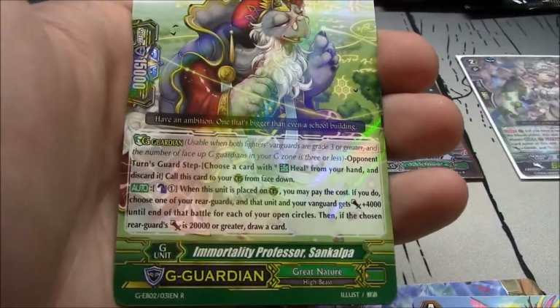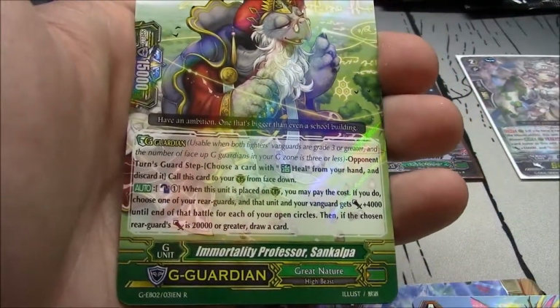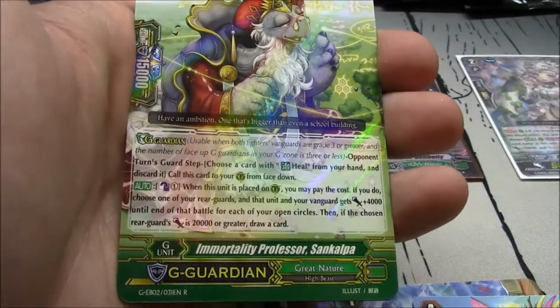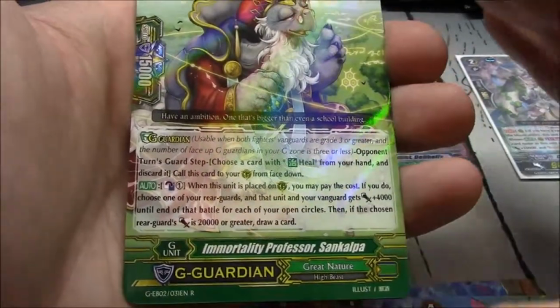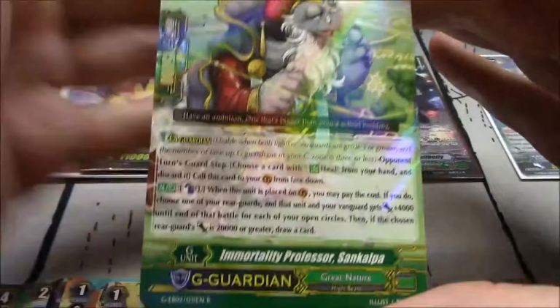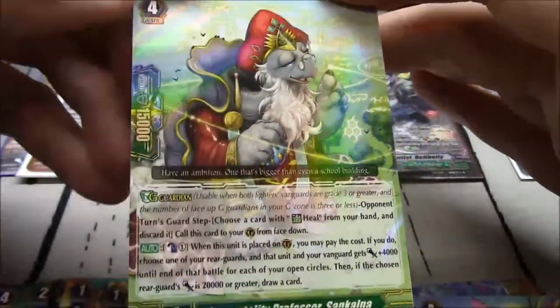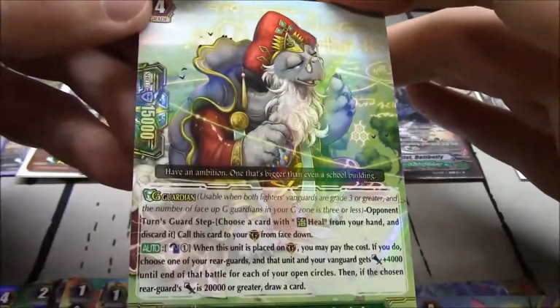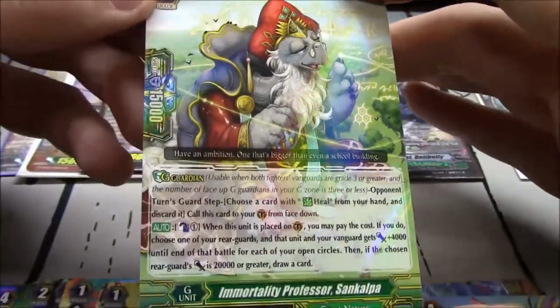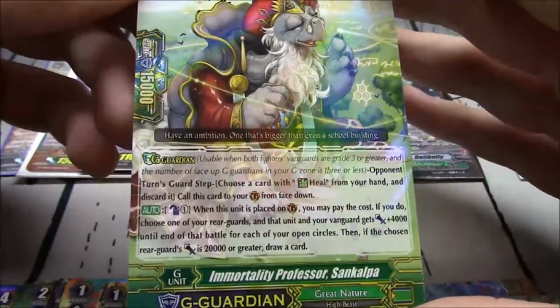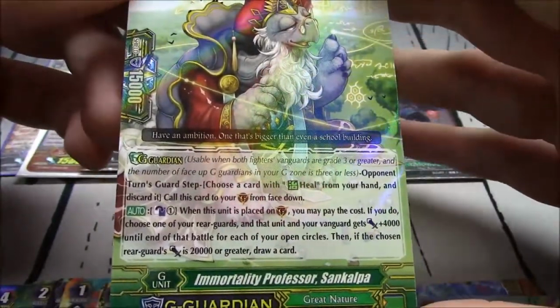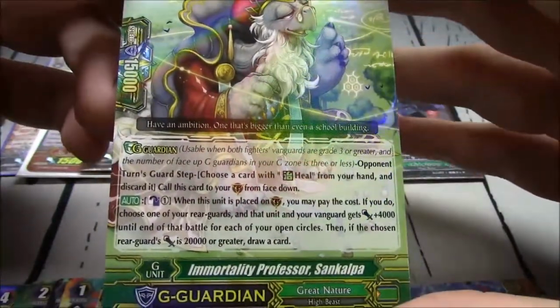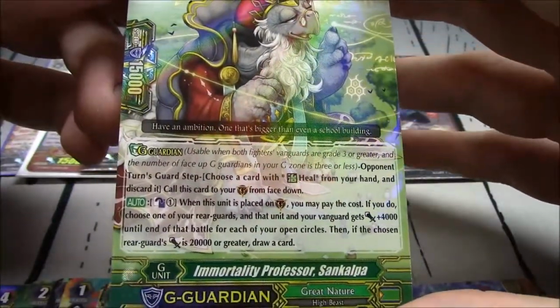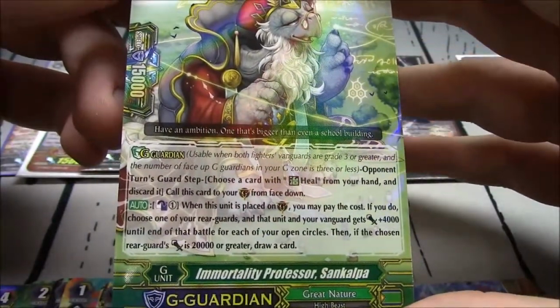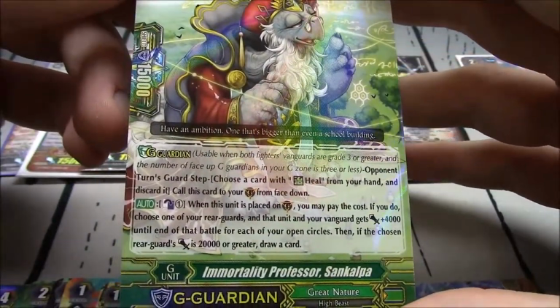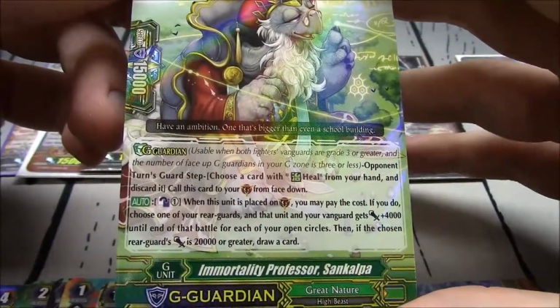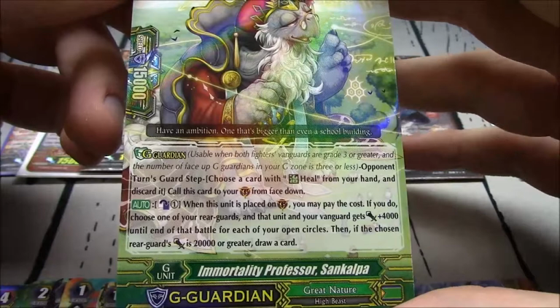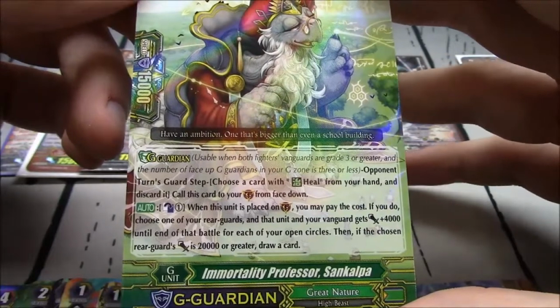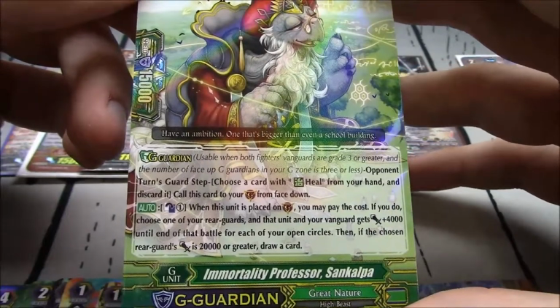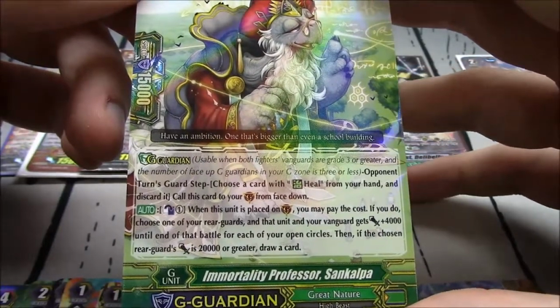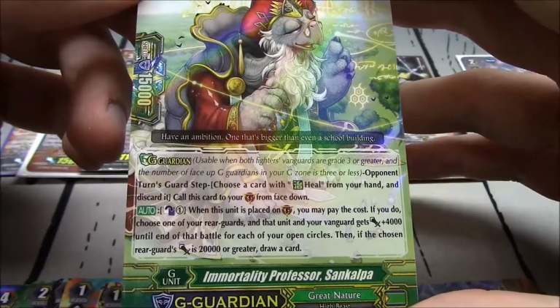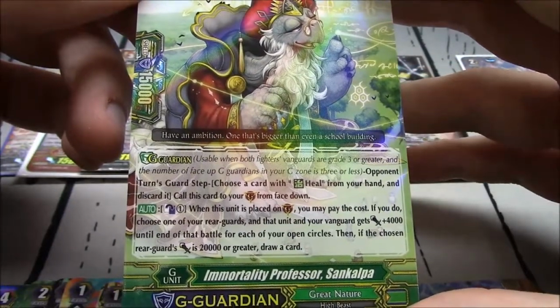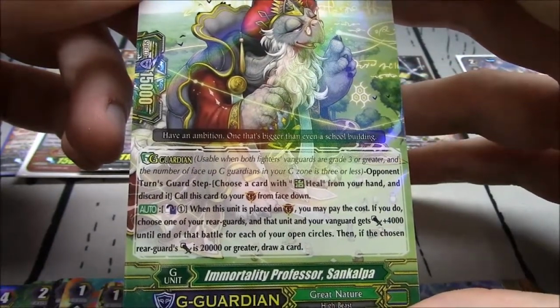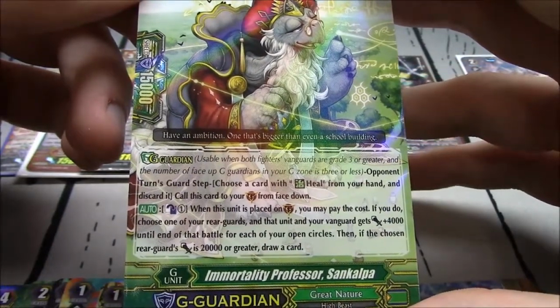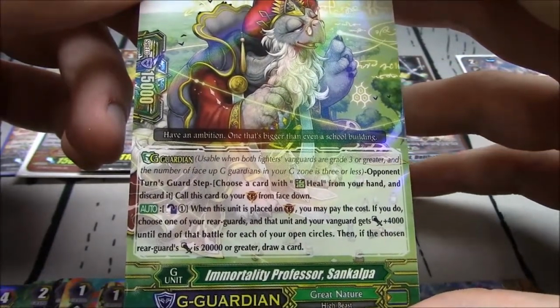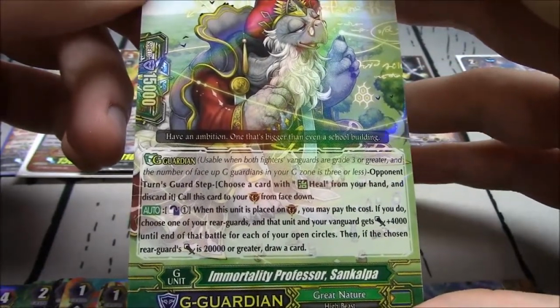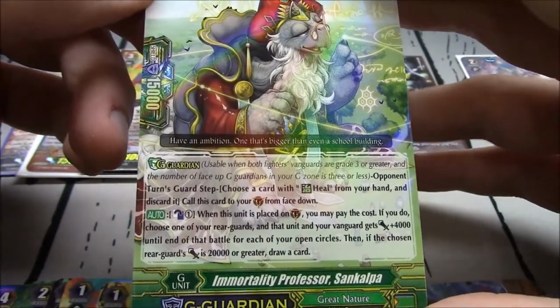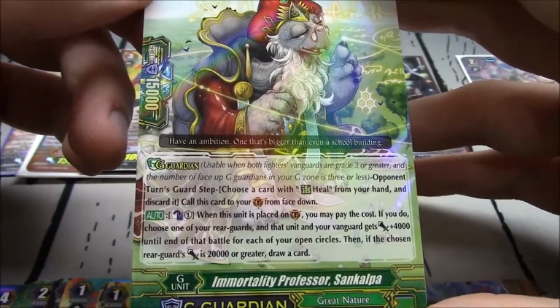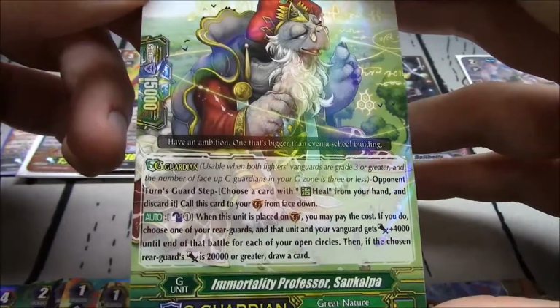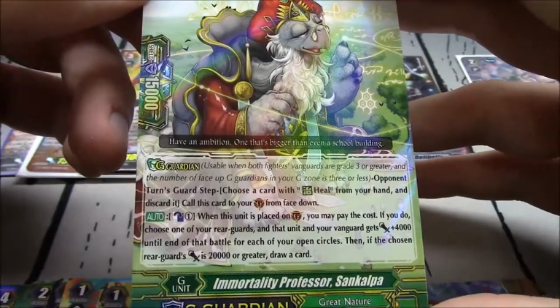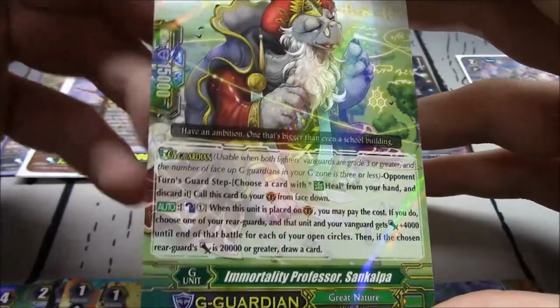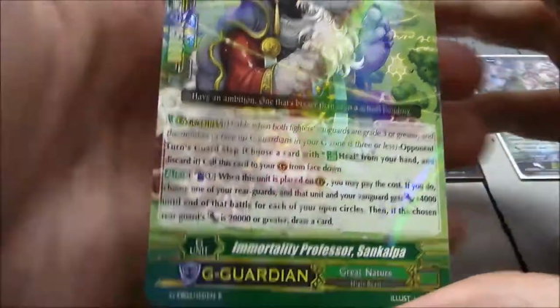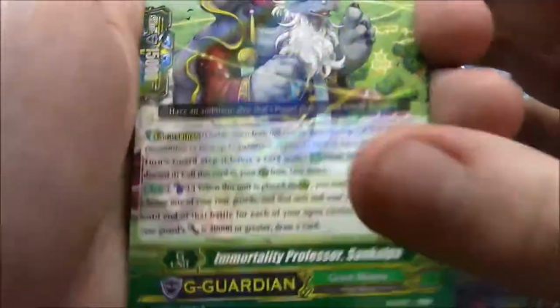Immortality Professor Sankalga — a G-Guardian. Counterblast 1 when this unit is placed on G-Guard, you may pay the cost — choose one of your rearguards, and that unit and your vanguard get plus 4k until end of battle for each of your open circles. Then if the chosen rearguard's power is 20k or greater, draw a card. Very nice.